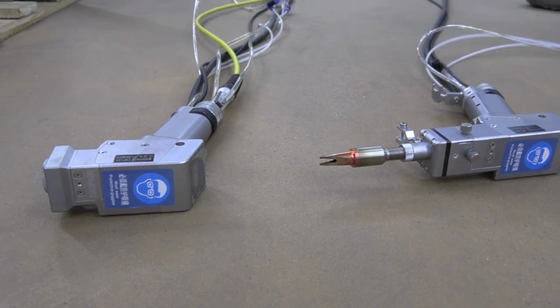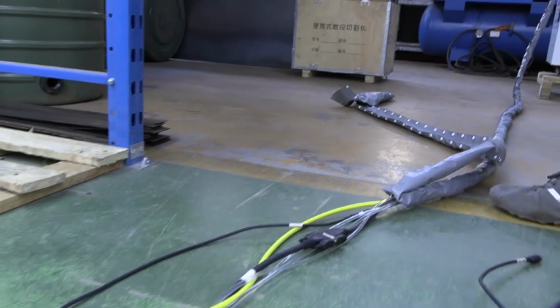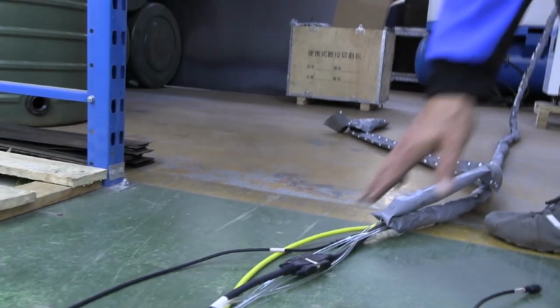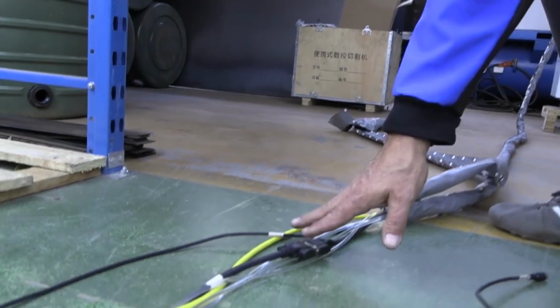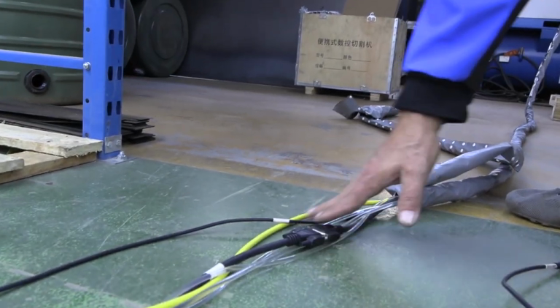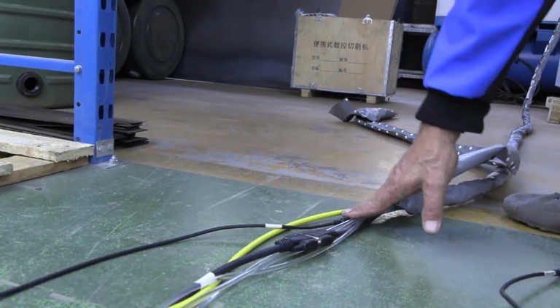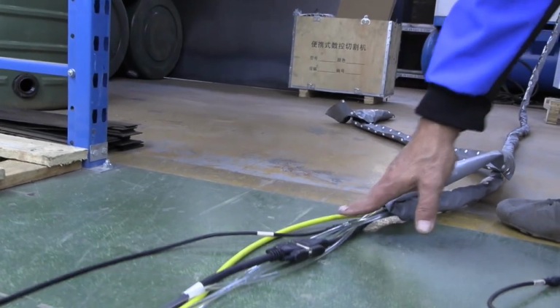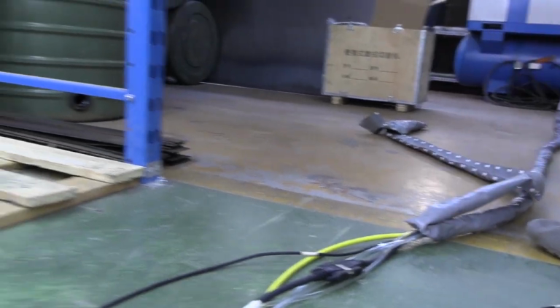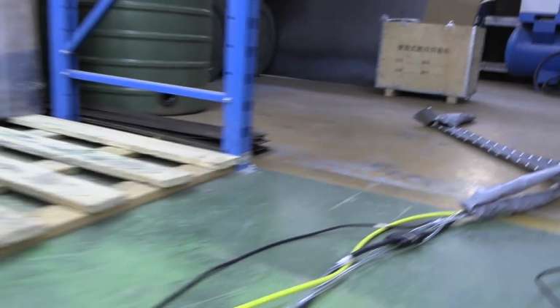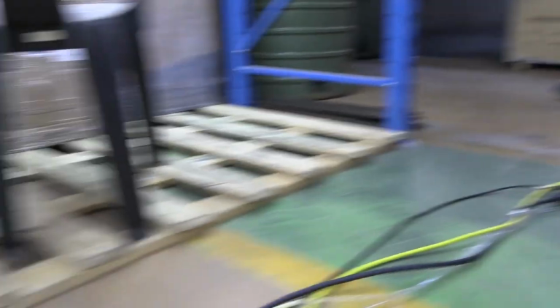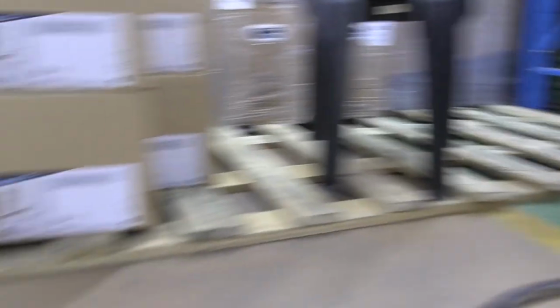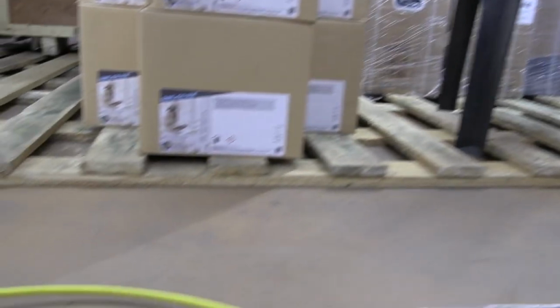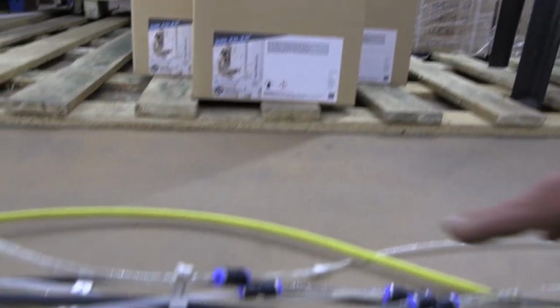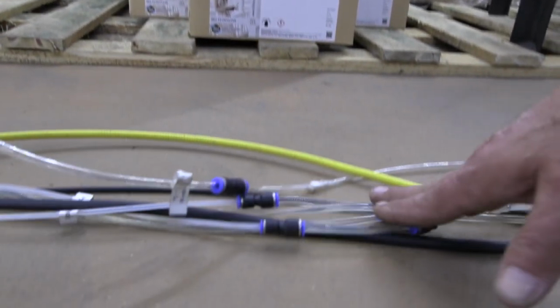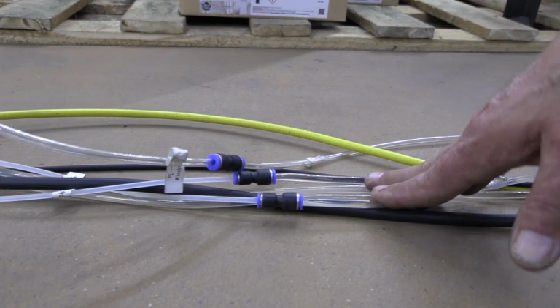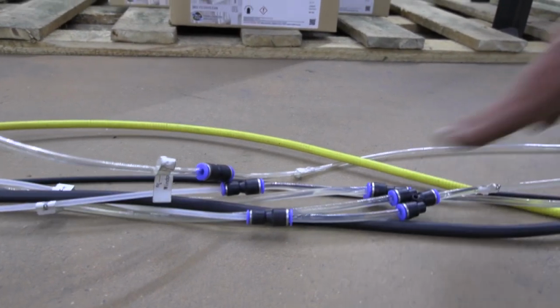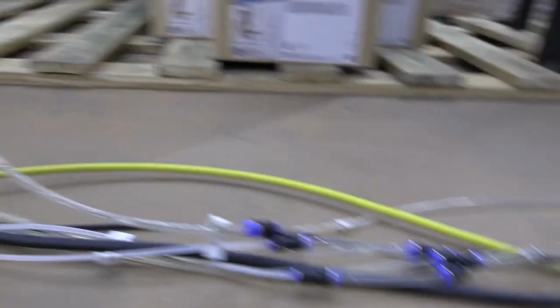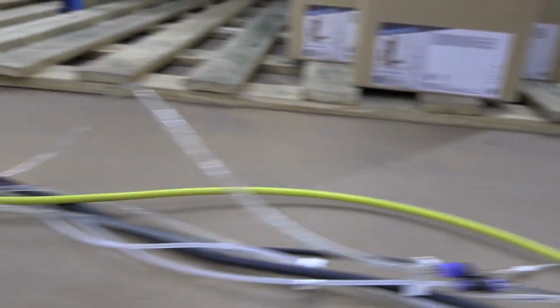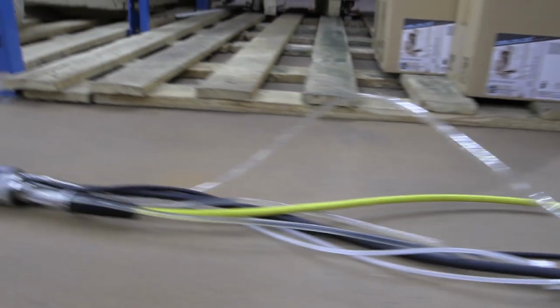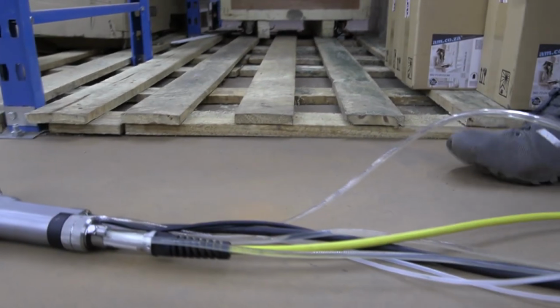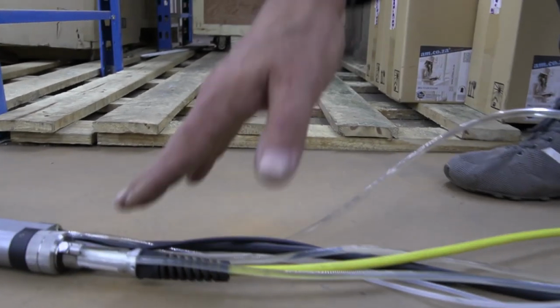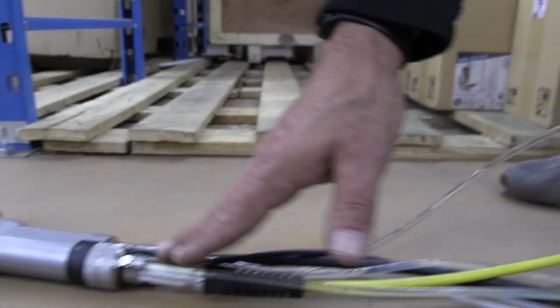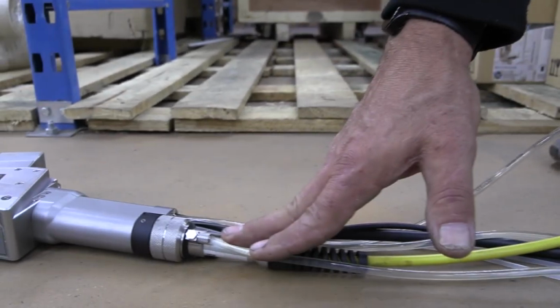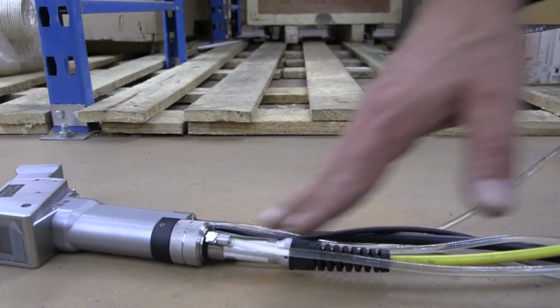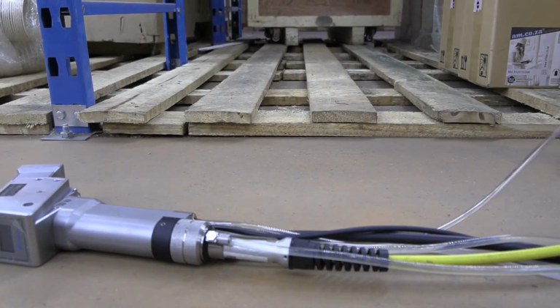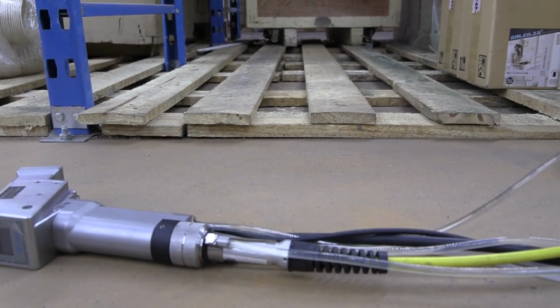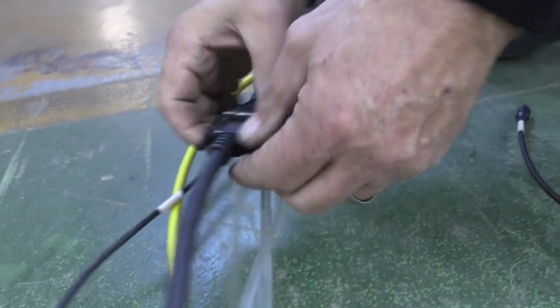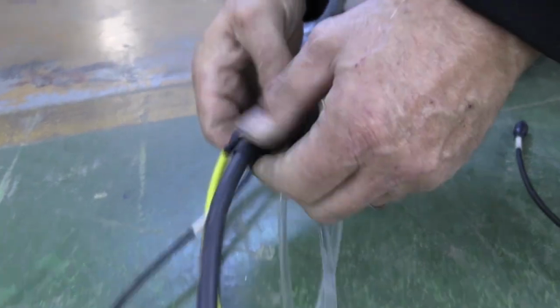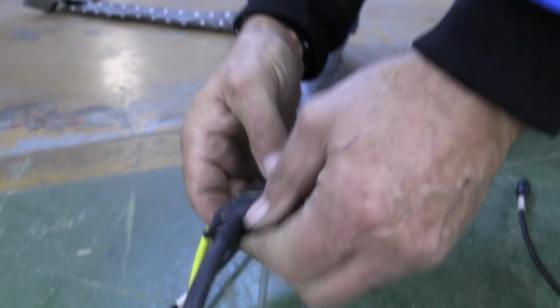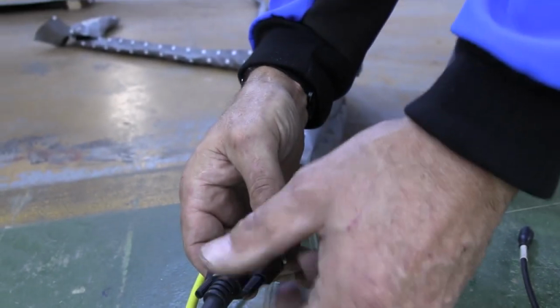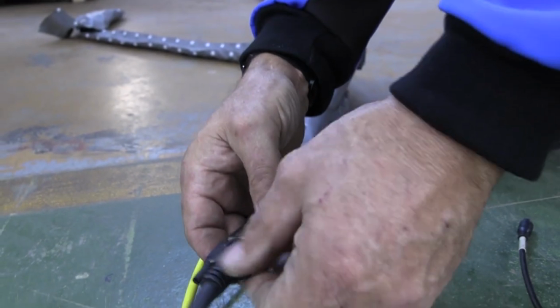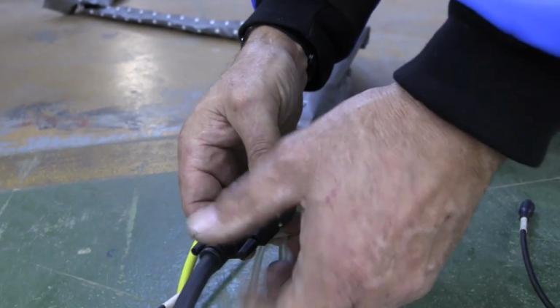We need to change power cables here. We need to change air and water tubes here. We need to change the fiber cables on the handset. We change the two cables here.